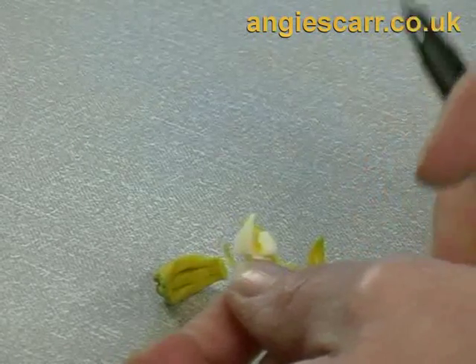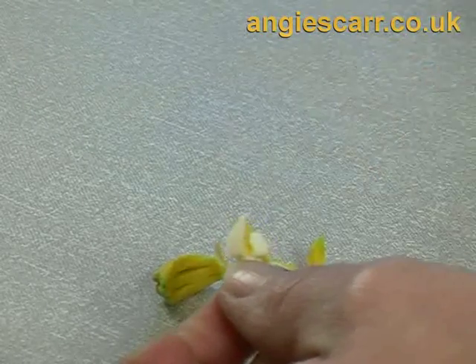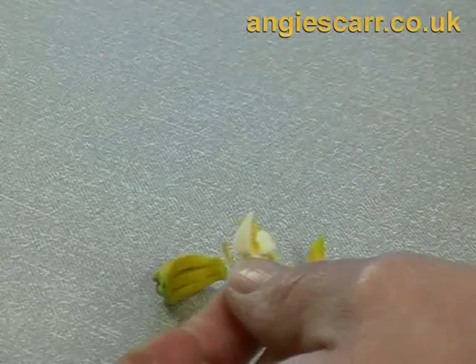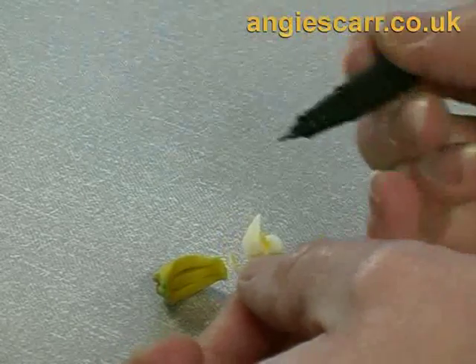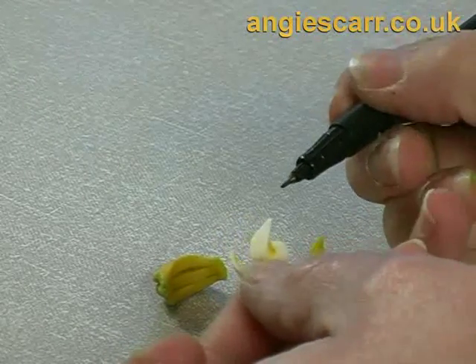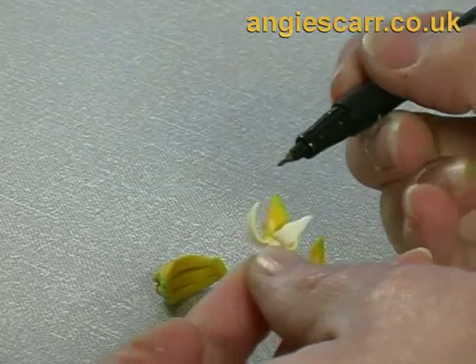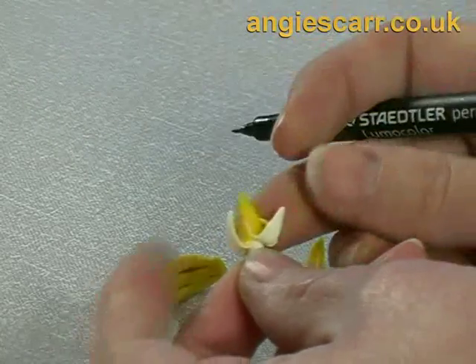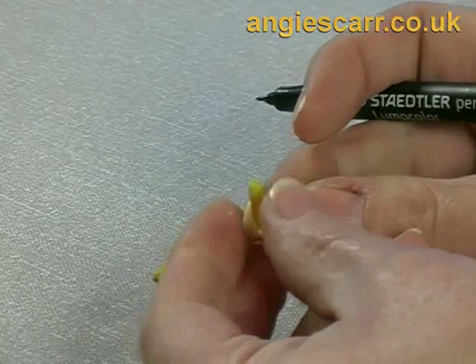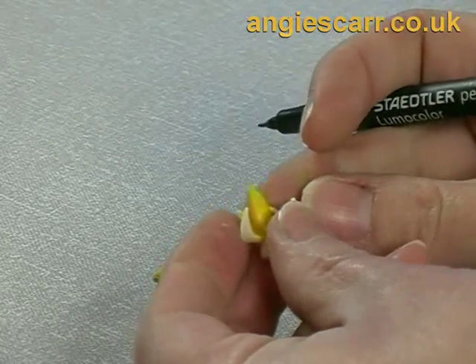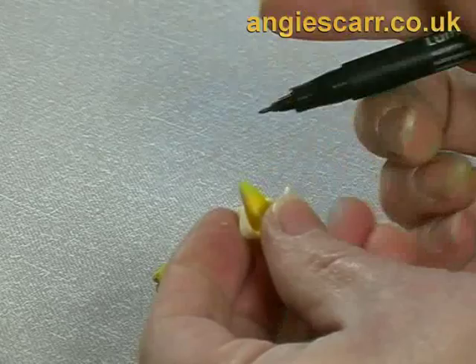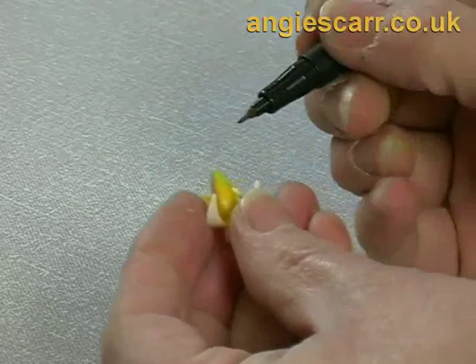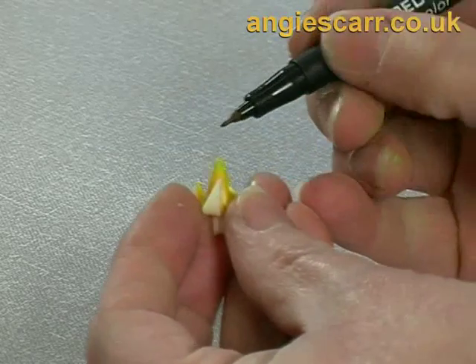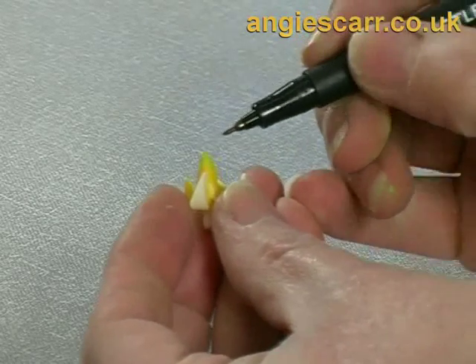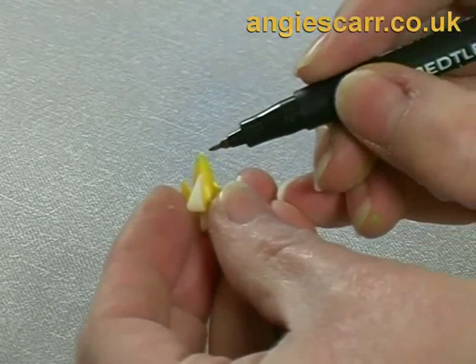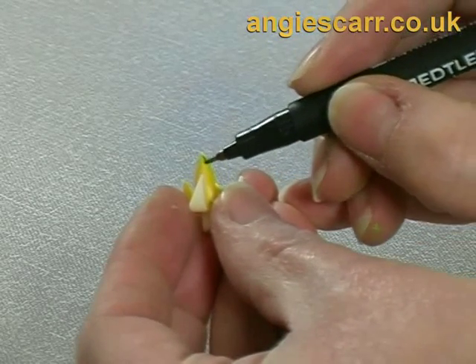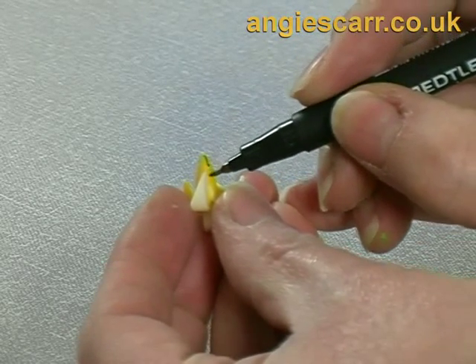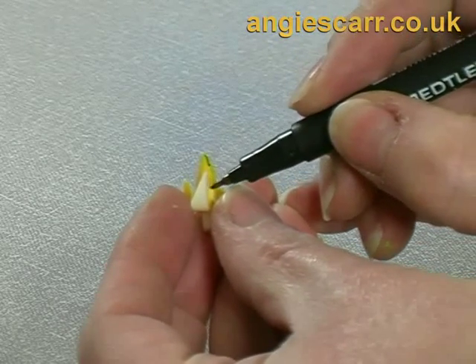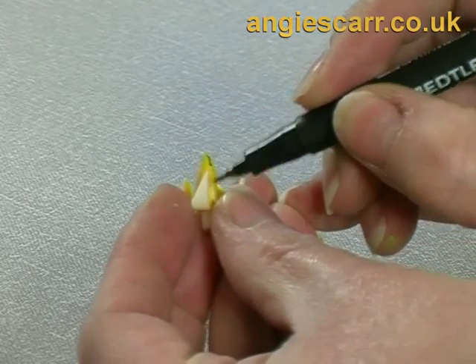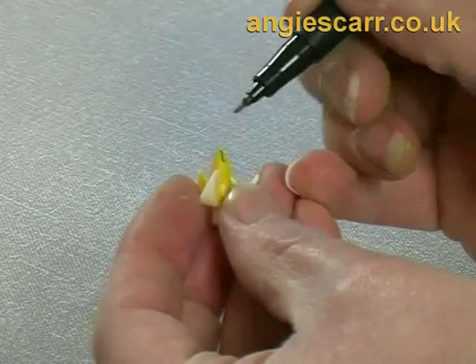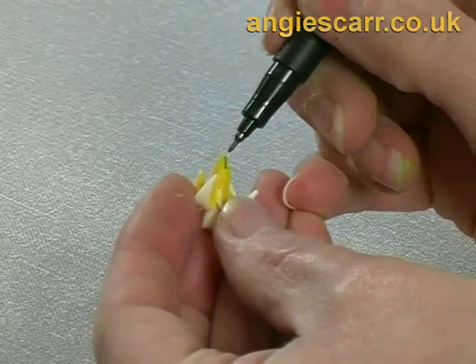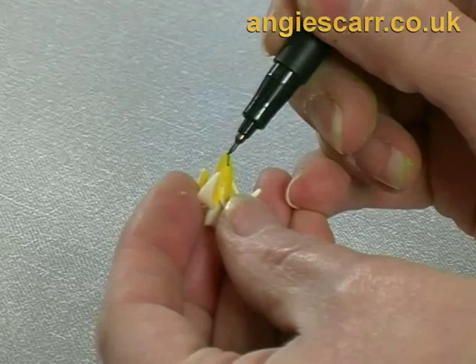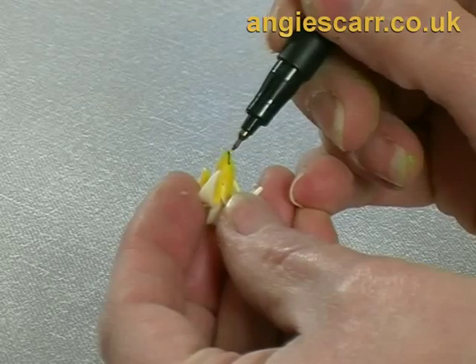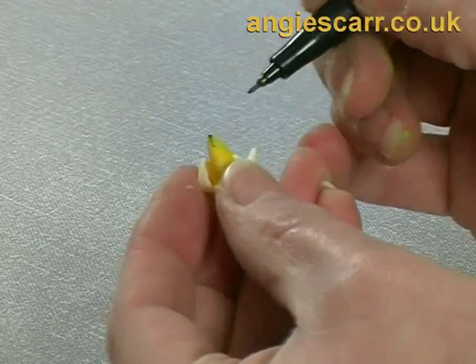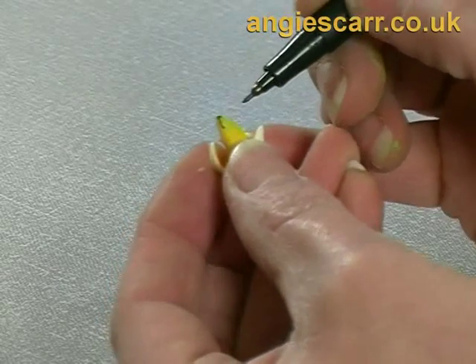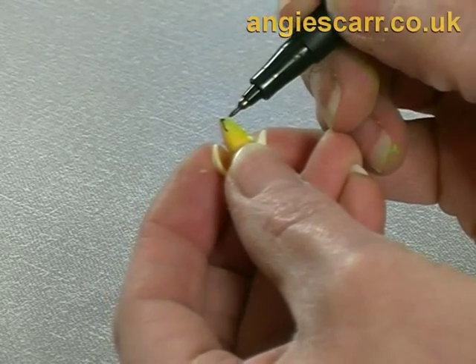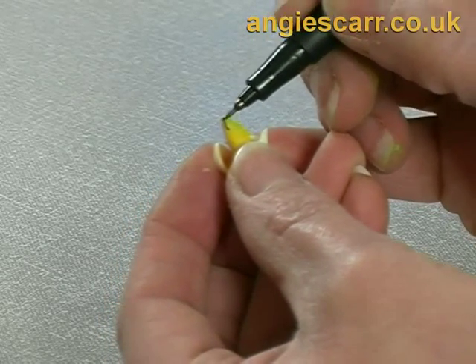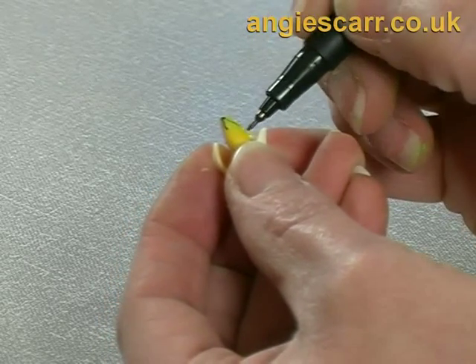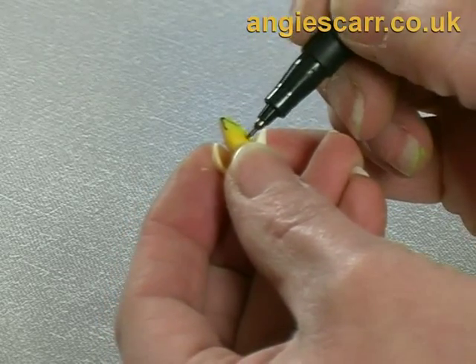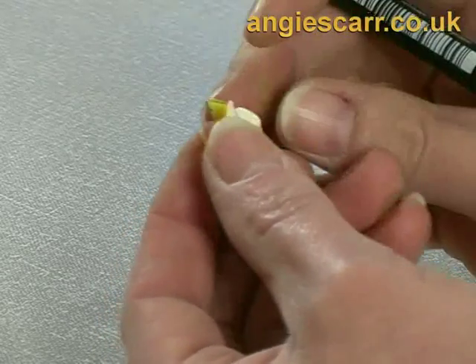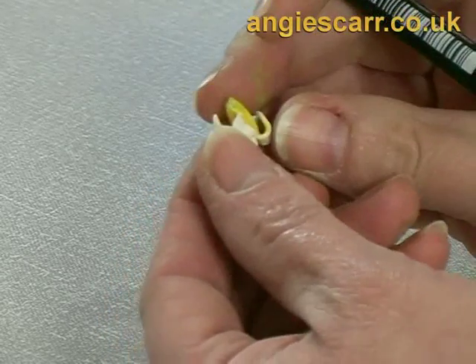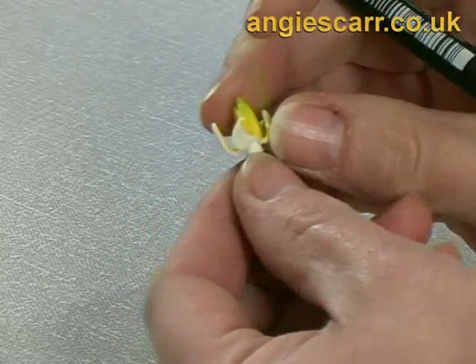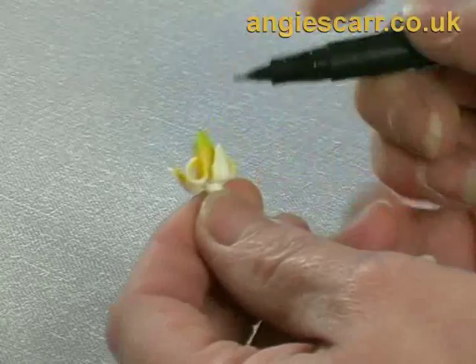Then I simply use a superfine permanent marker pen in brown to add the details, little lines, etc. You may prefer to use paint either stippled or sponged on for these details.